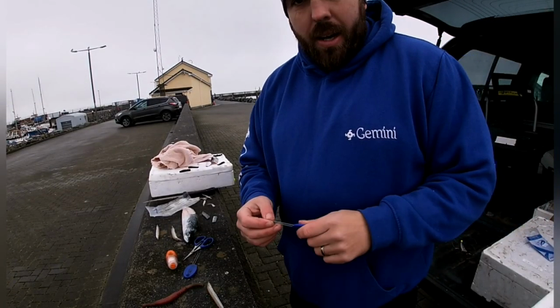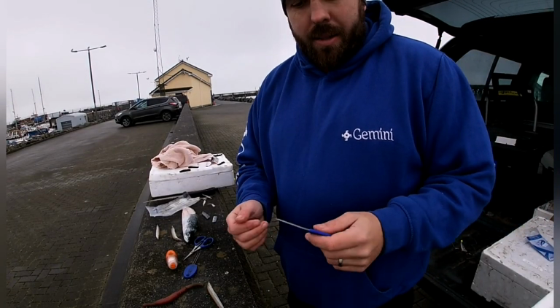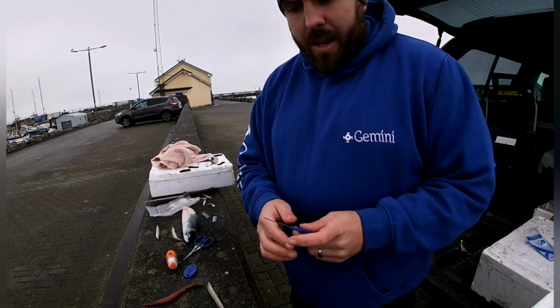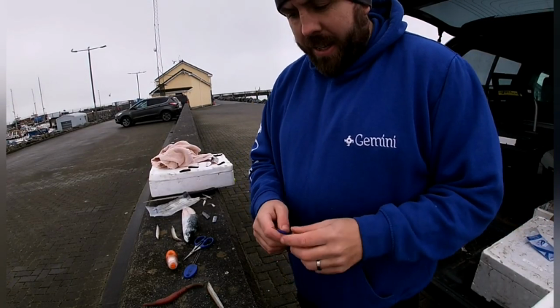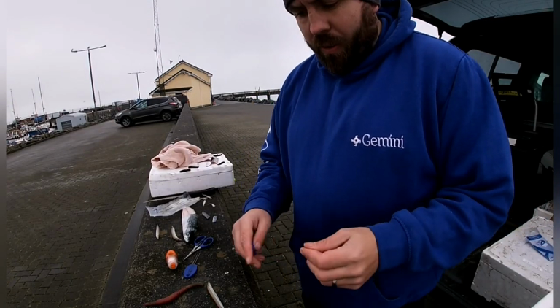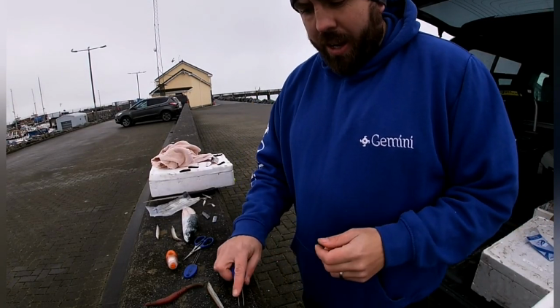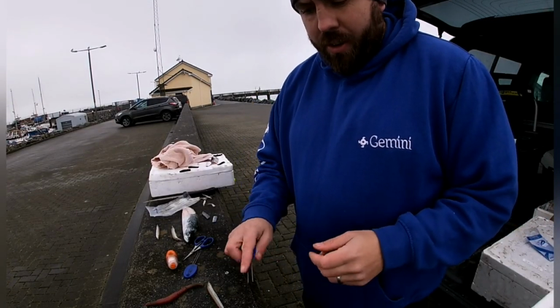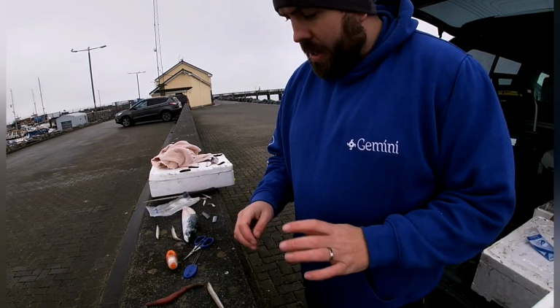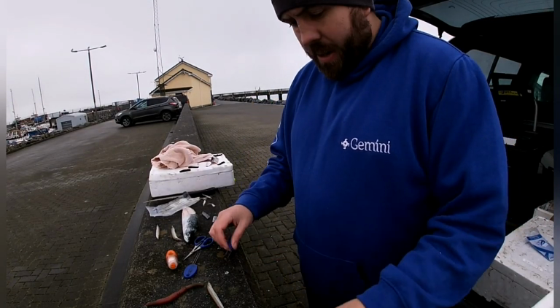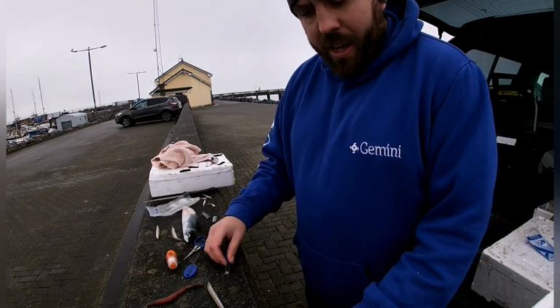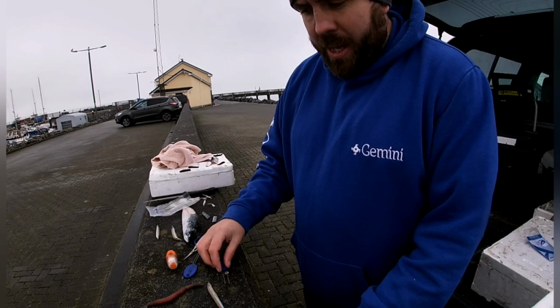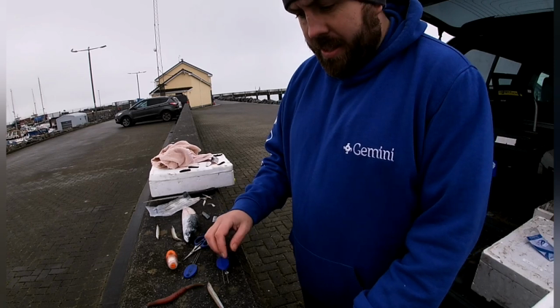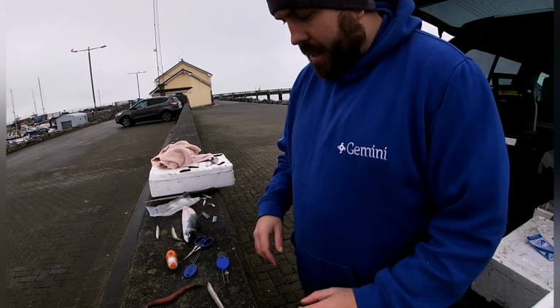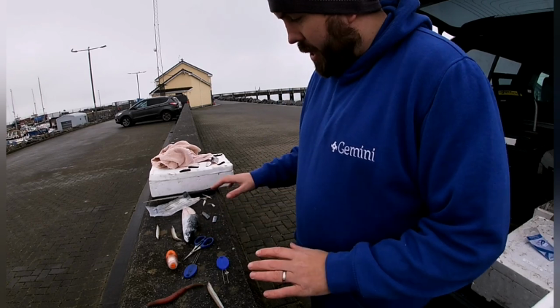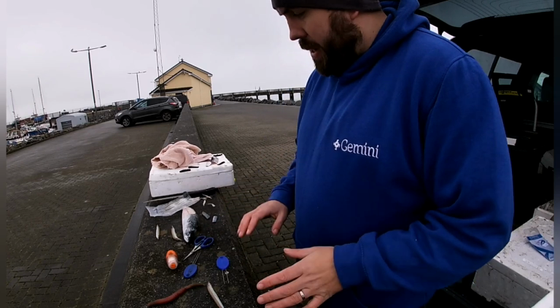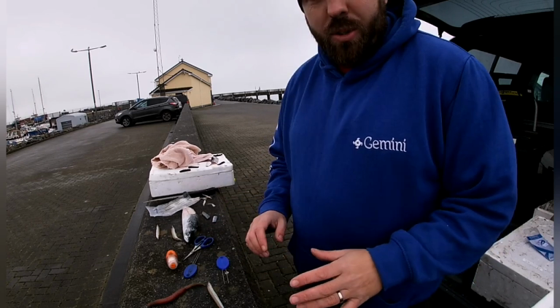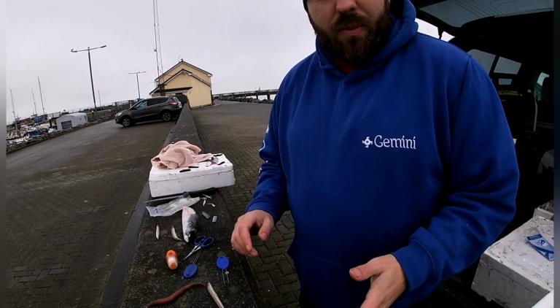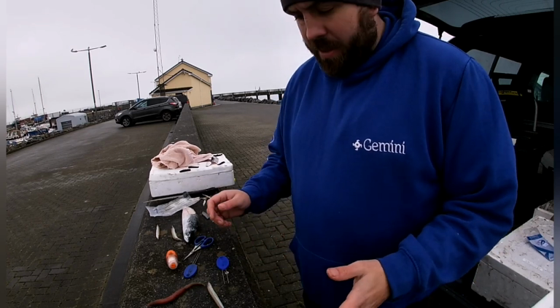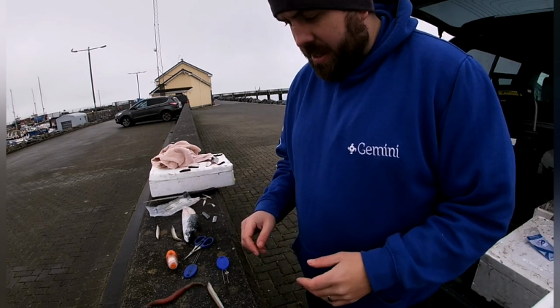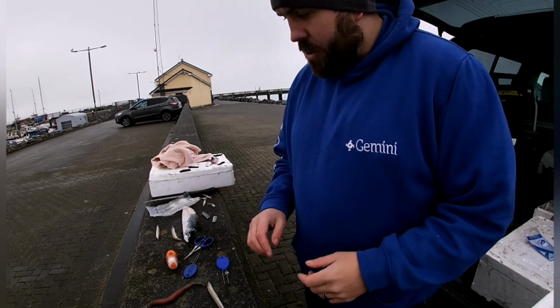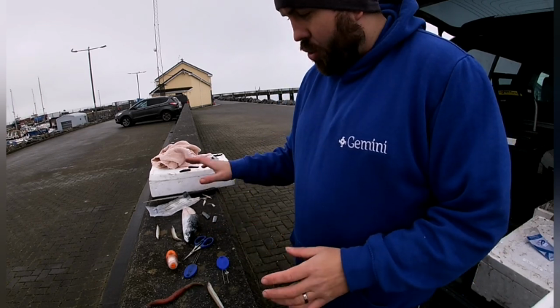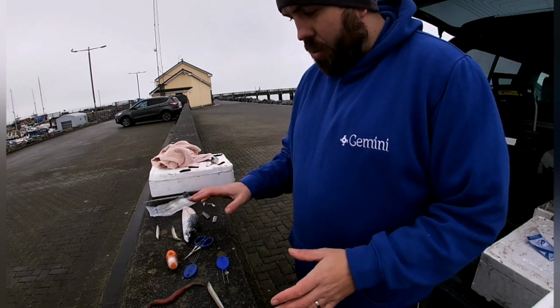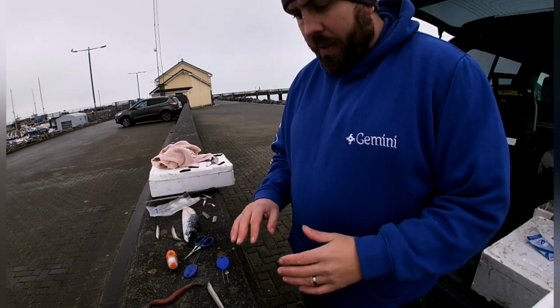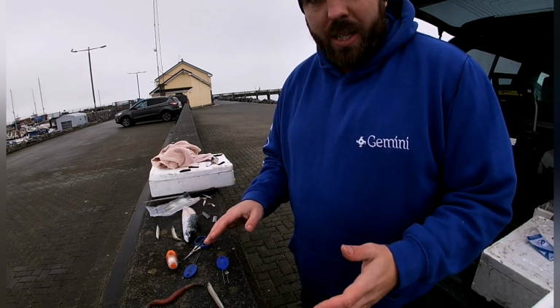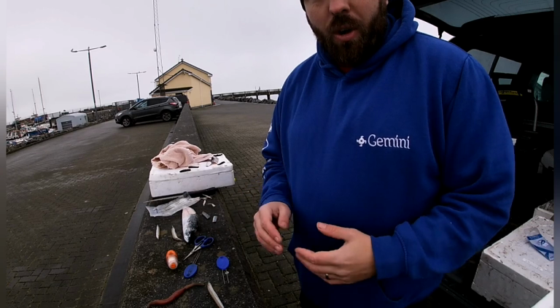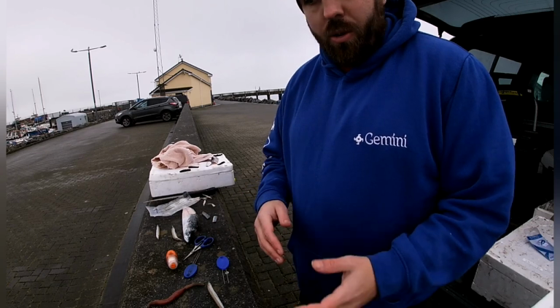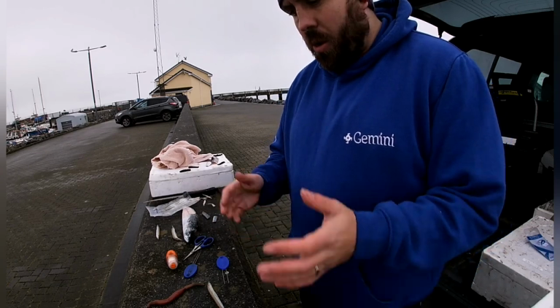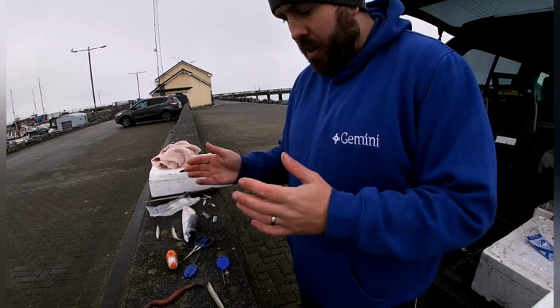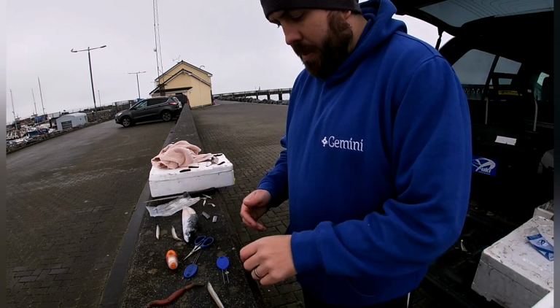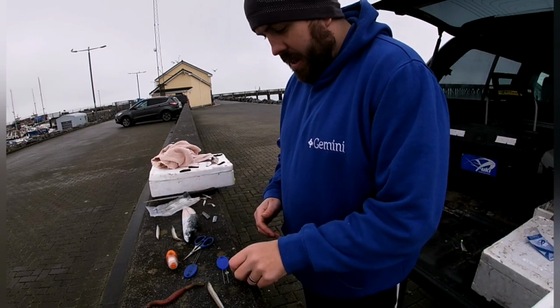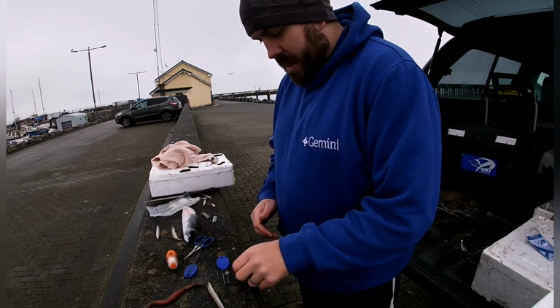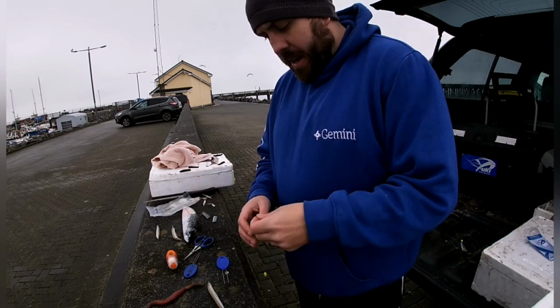Hey guys, back again for another range of baits. We're going to get baited up with just different bits and pieces, just to show you a few at a time rather than going through all videos separately.